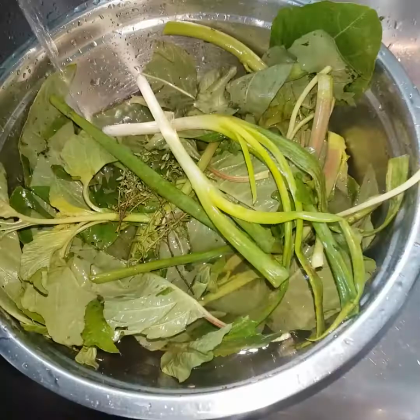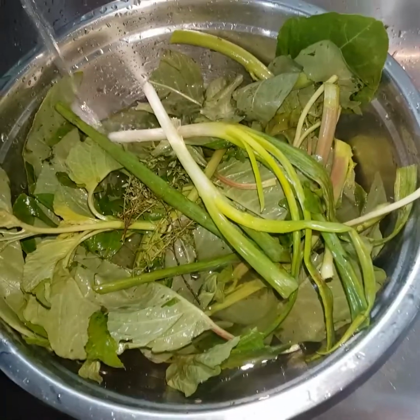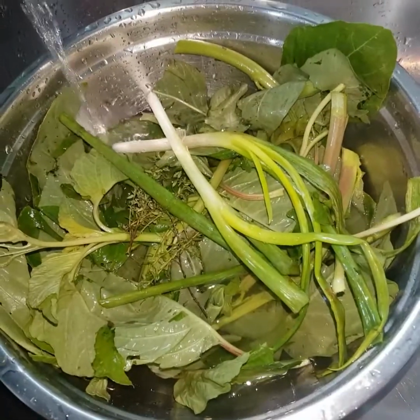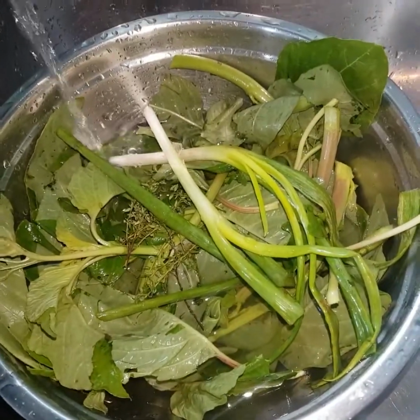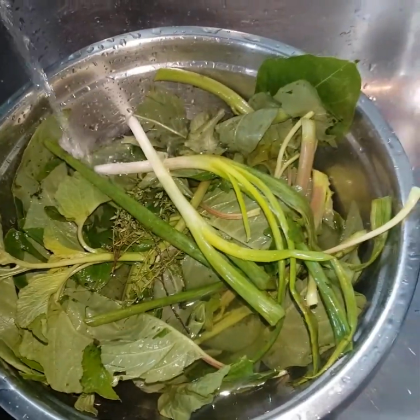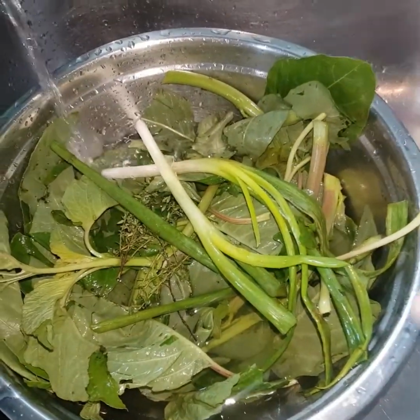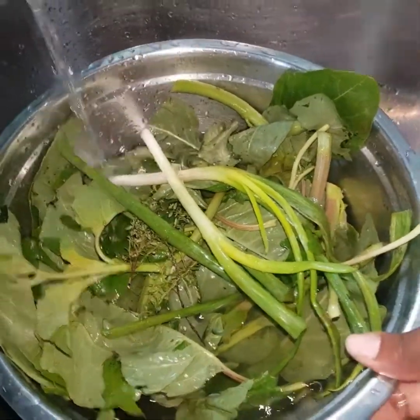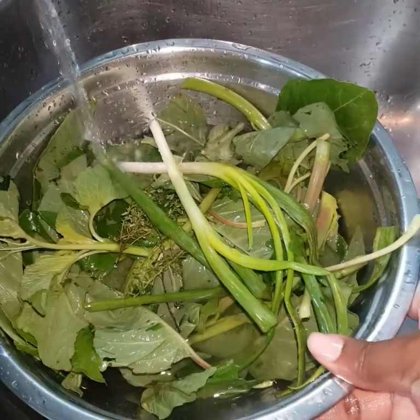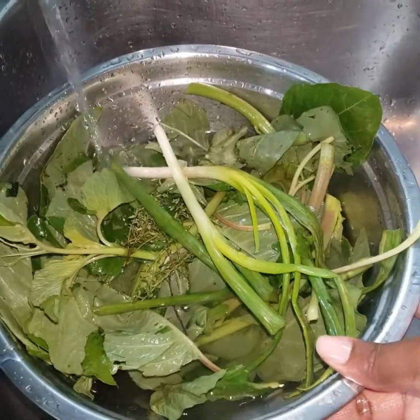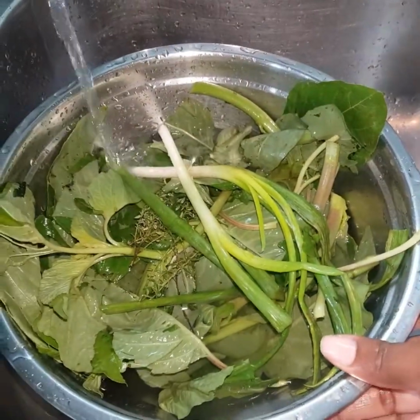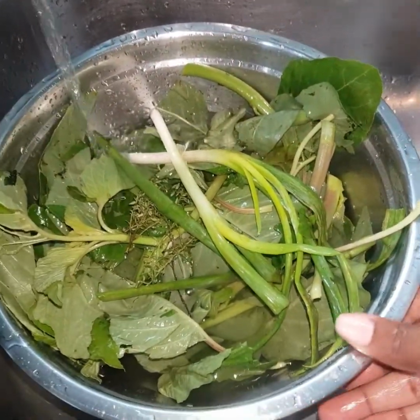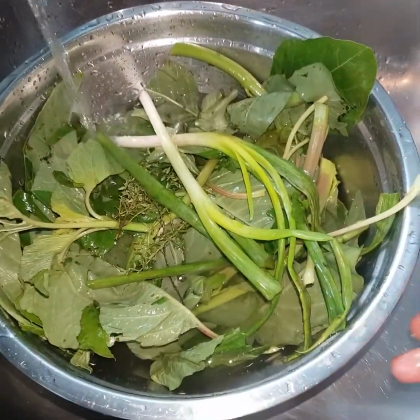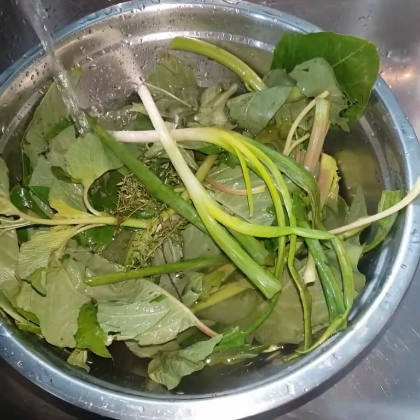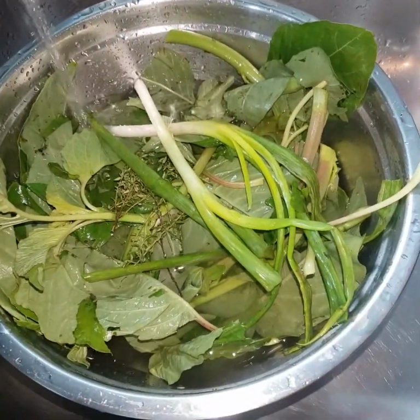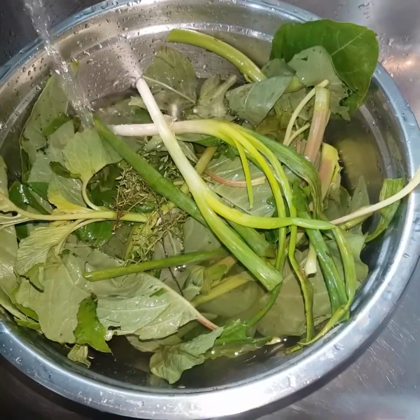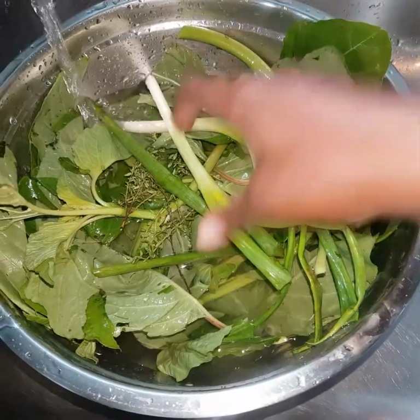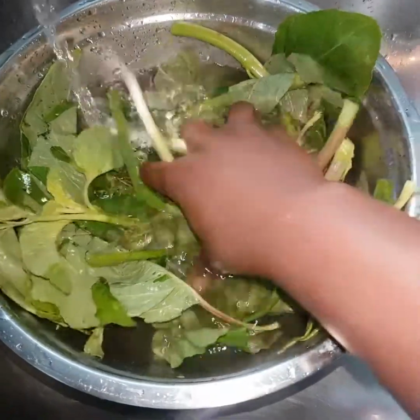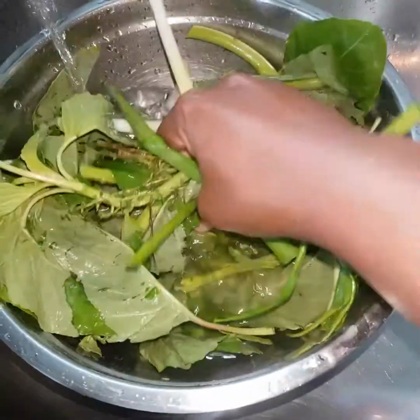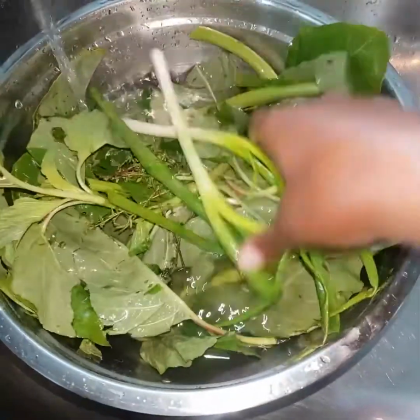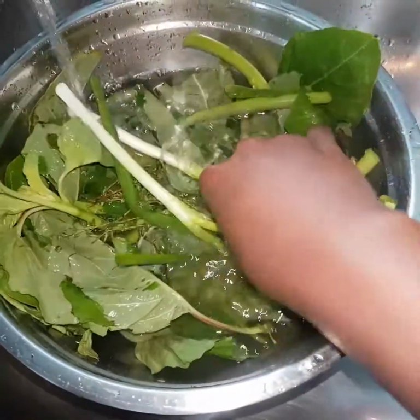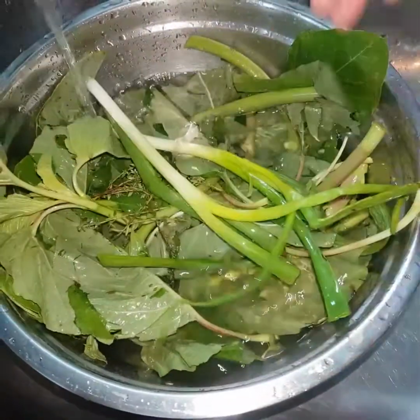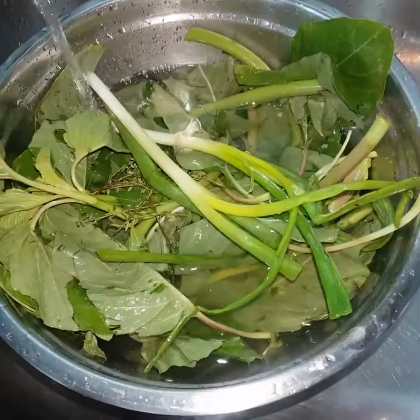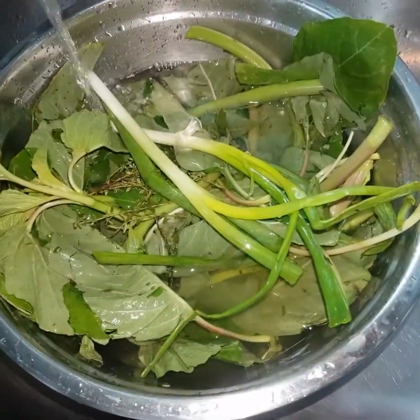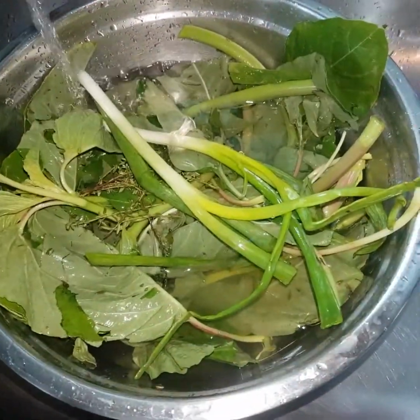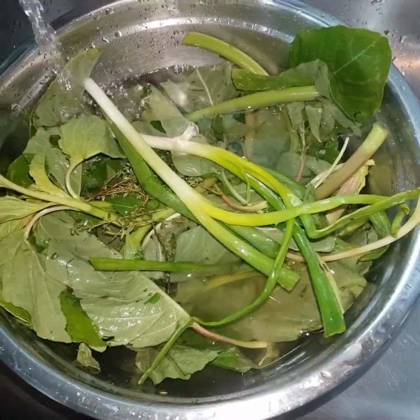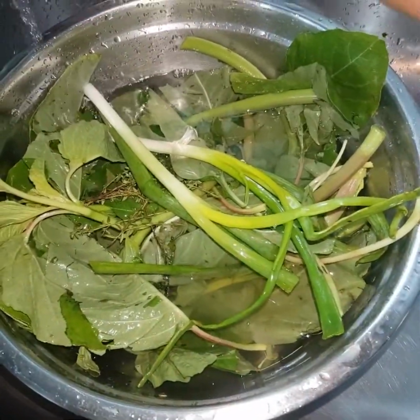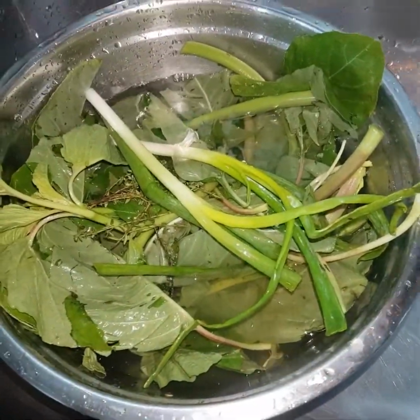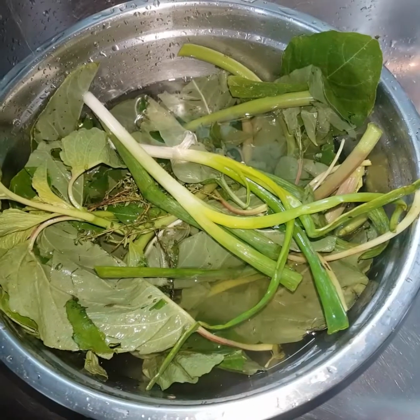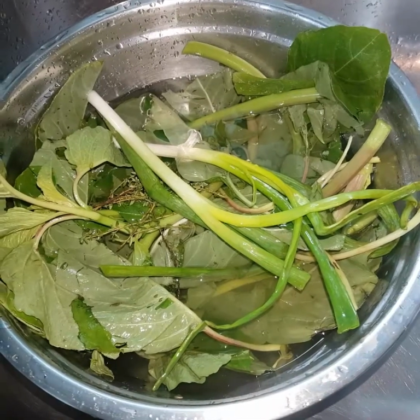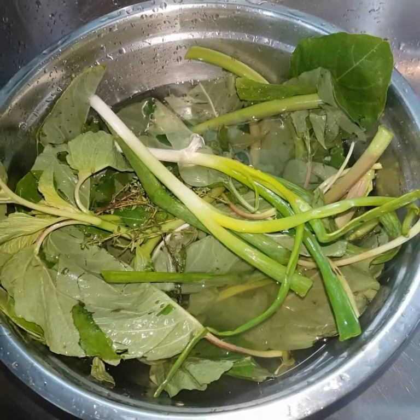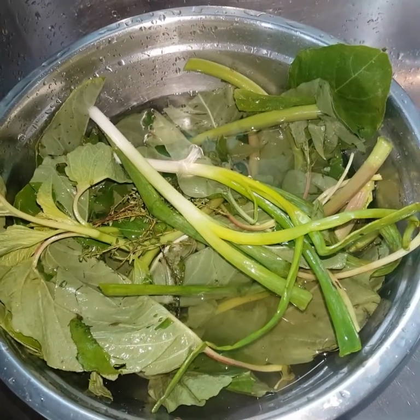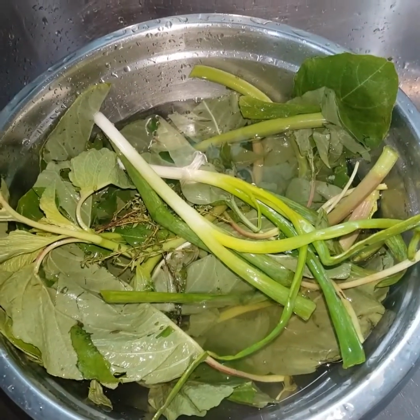So now I'm just washing my vegetables — my callaloo, scallion, and thyme. You want to ensure that you wash all your vegetables just to get rid of anything that's not supposed to be in there.